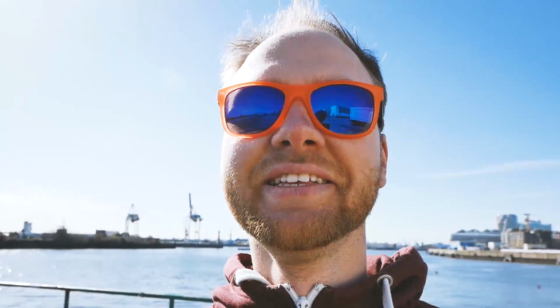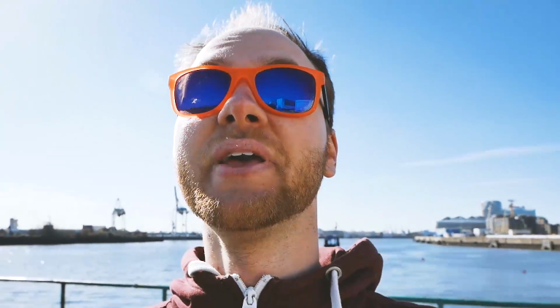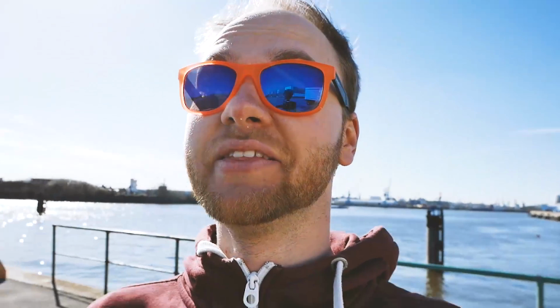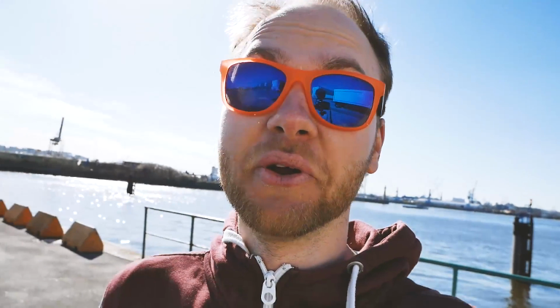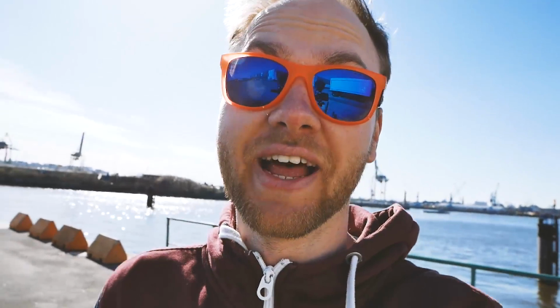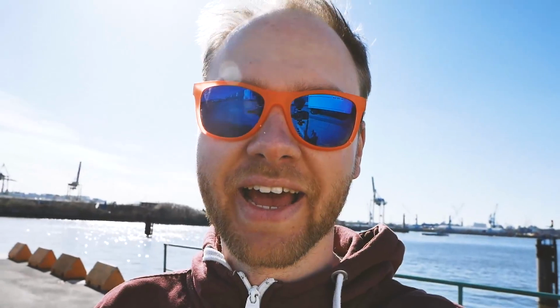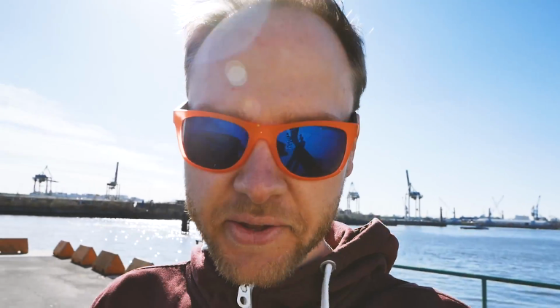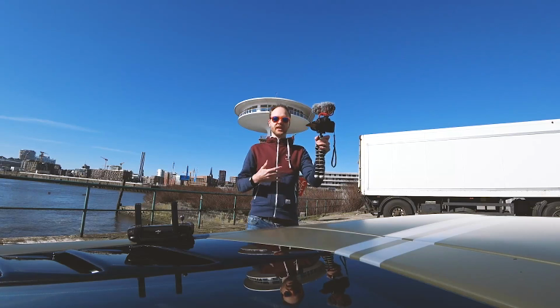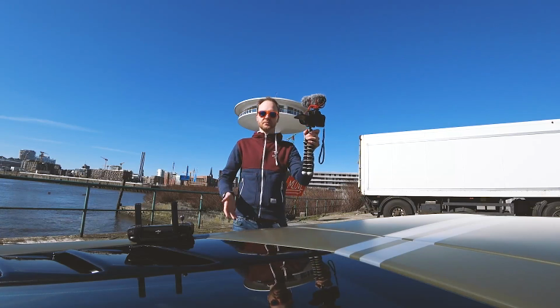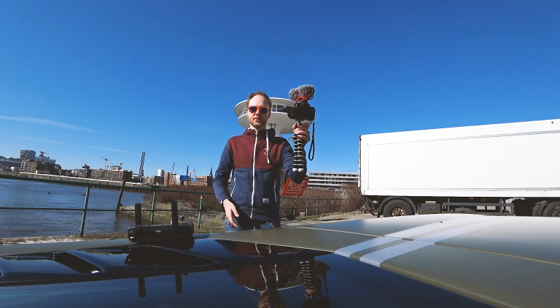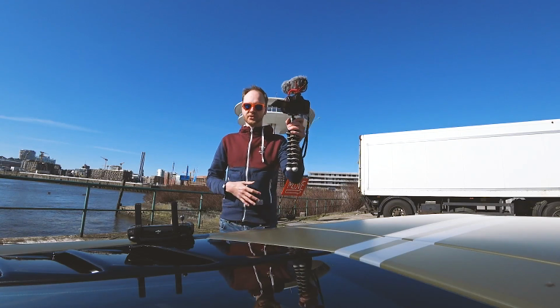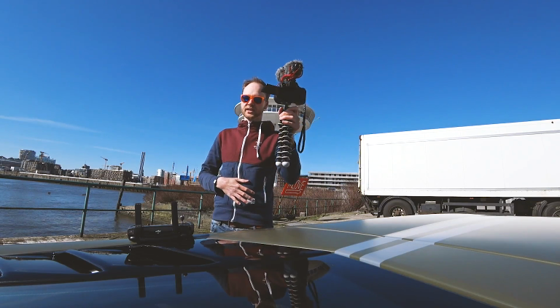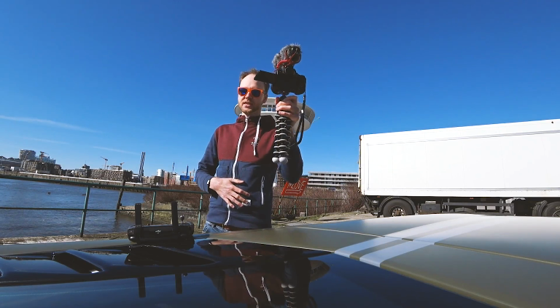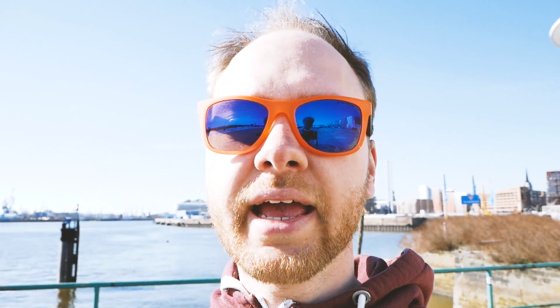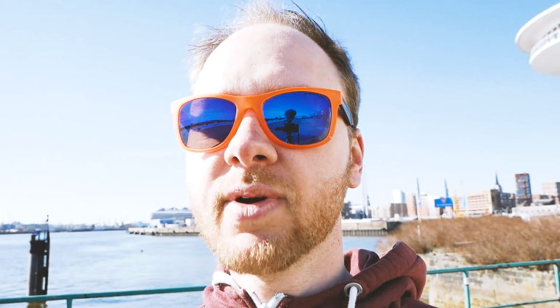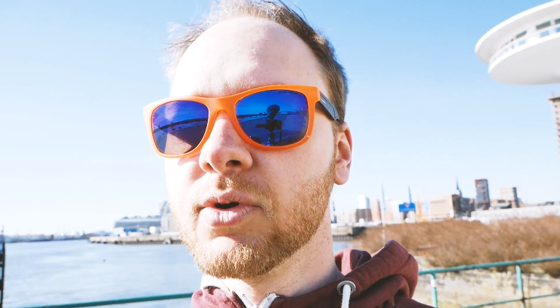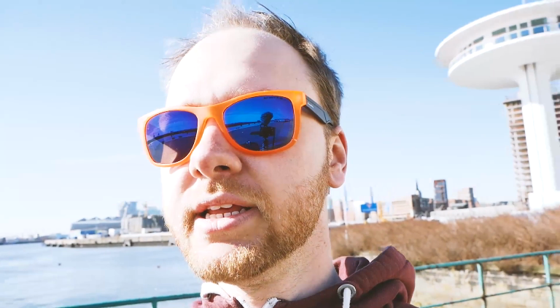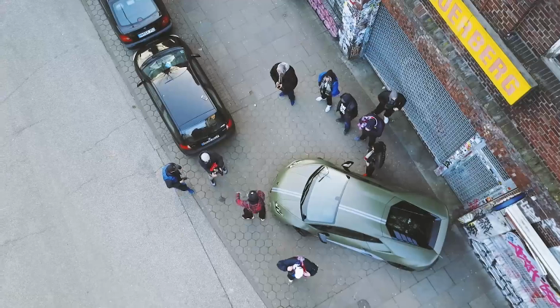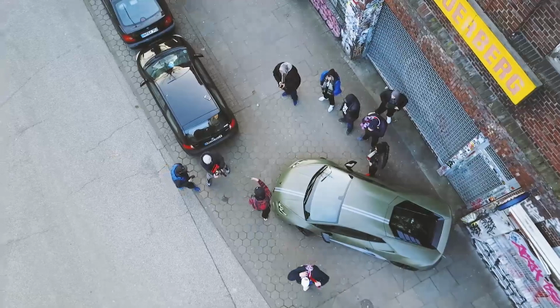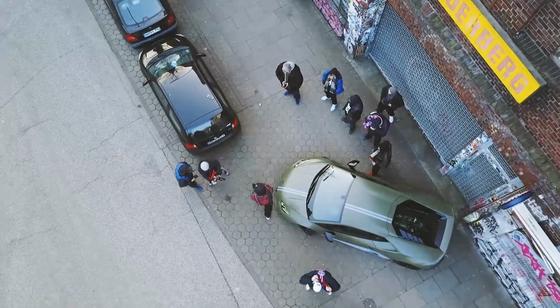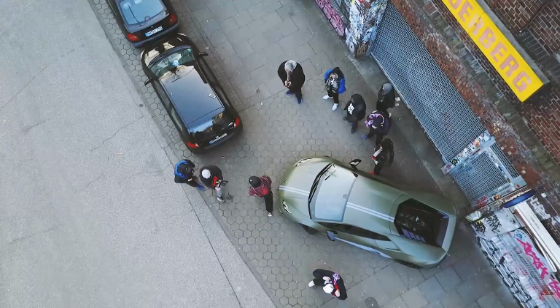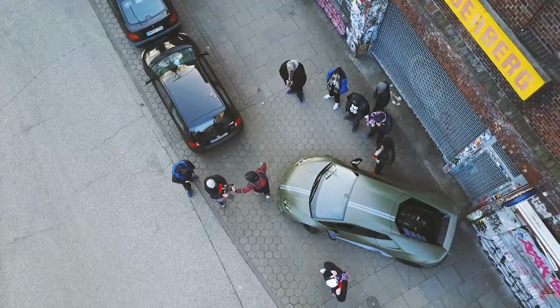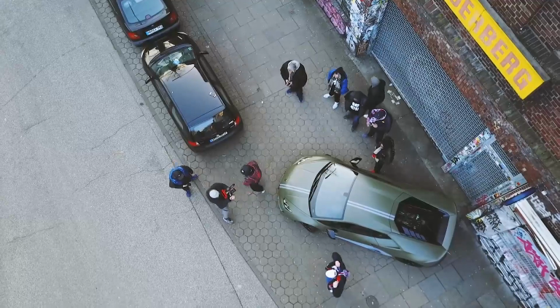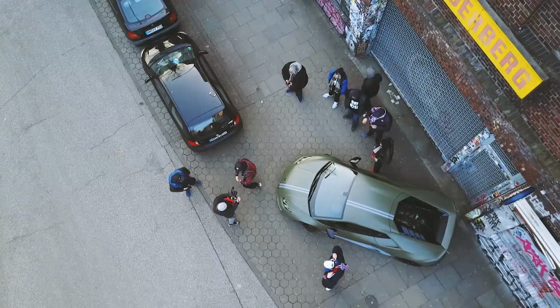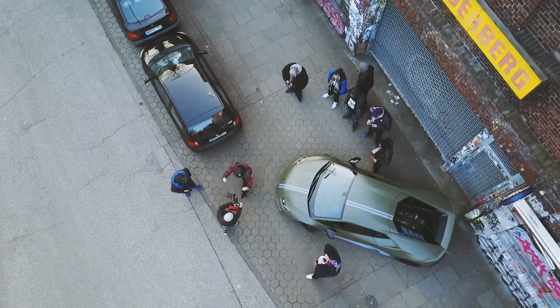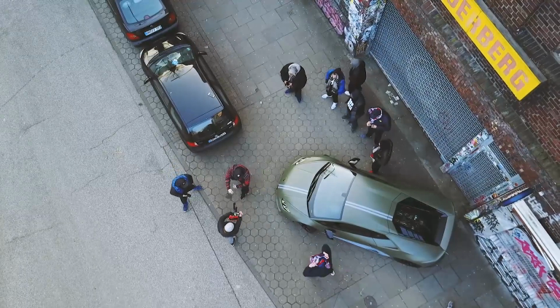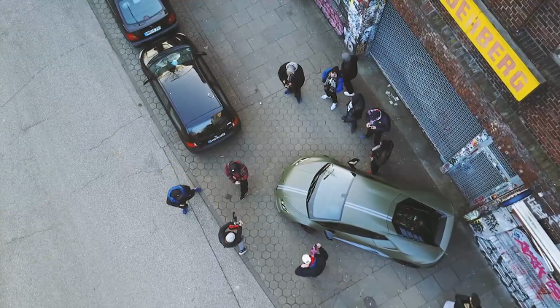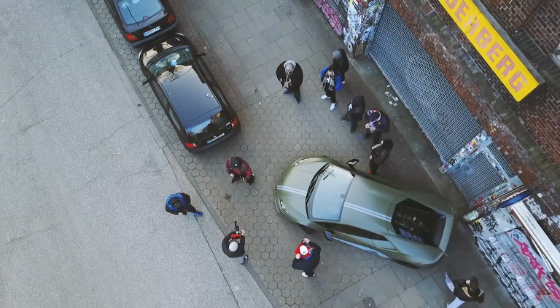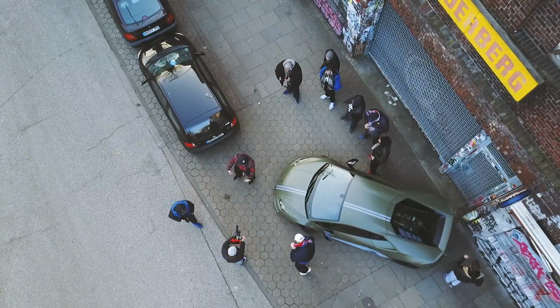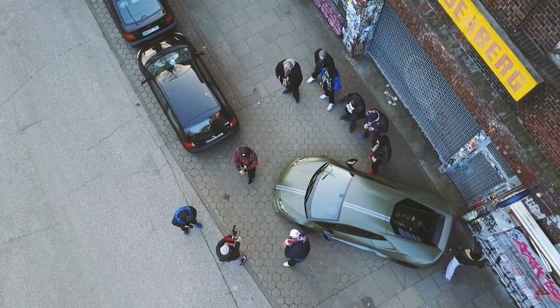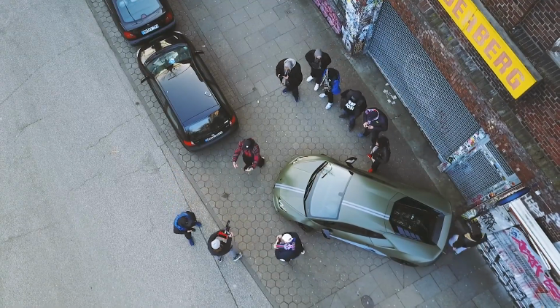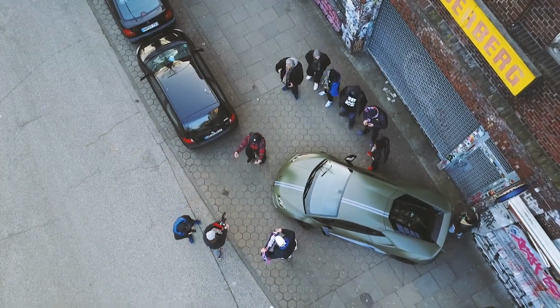So yeah, the drone is flying again. To tell you the background of the crash, I gave my Lamborghini to some Hamburg rappers because they wanted to do a music video with it.